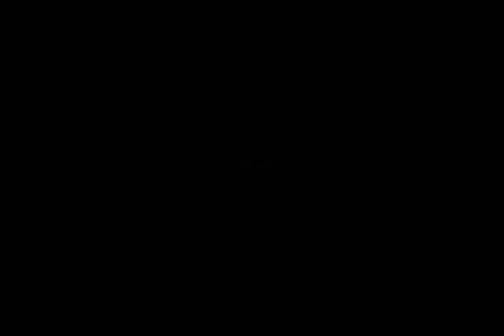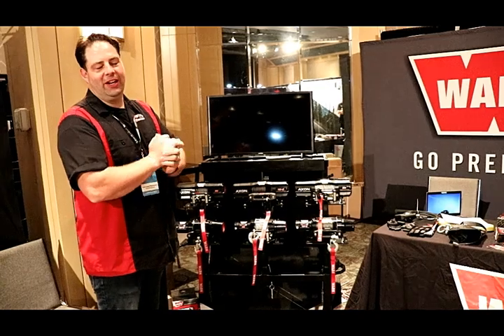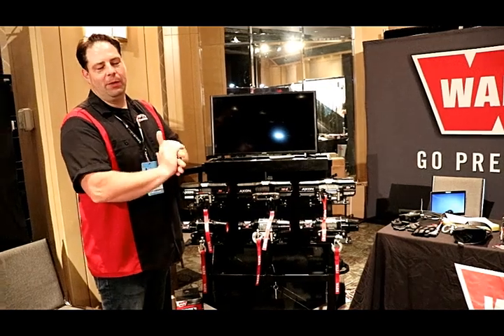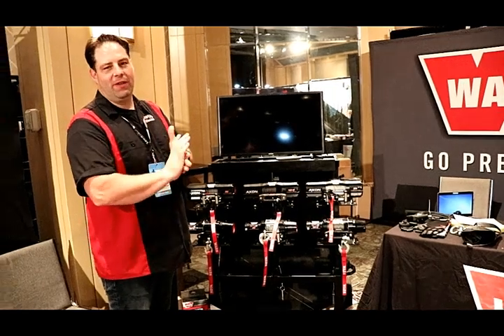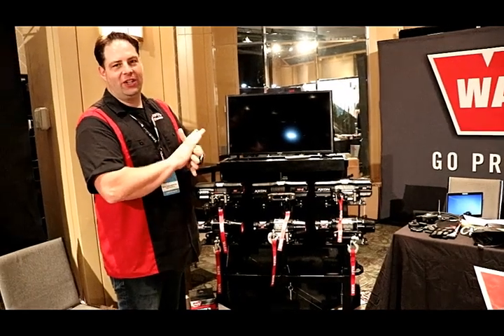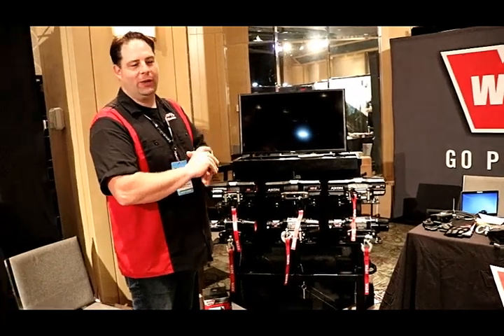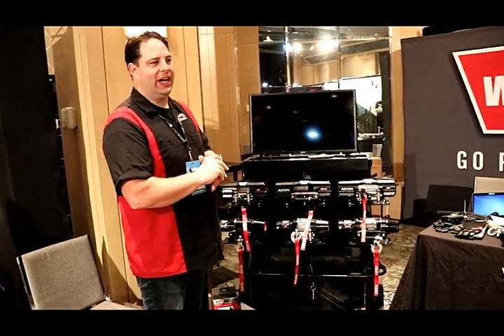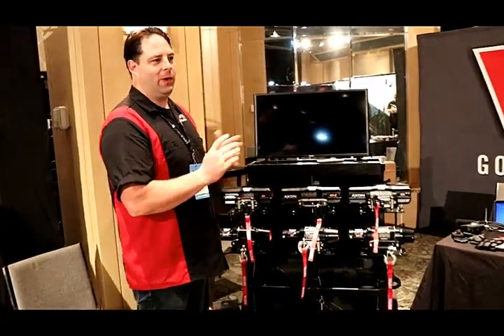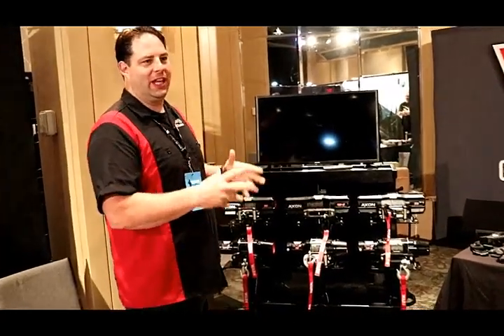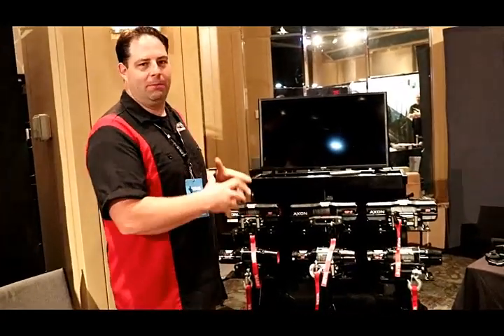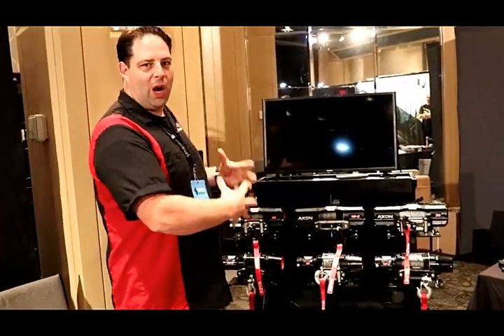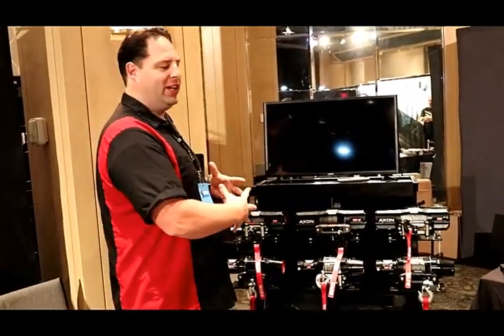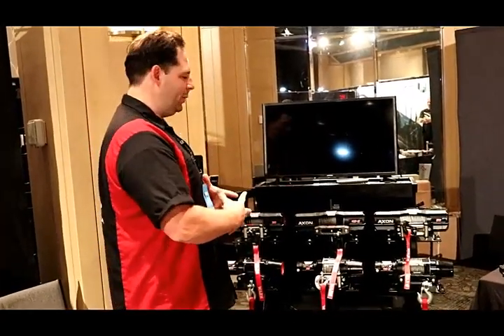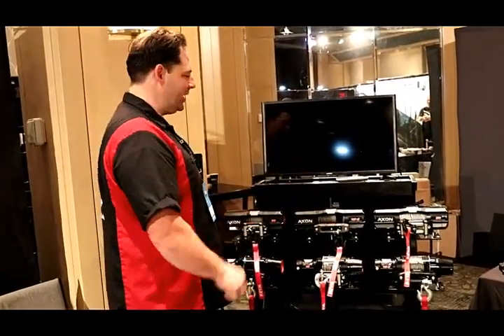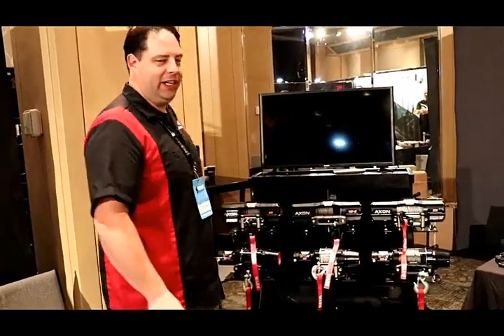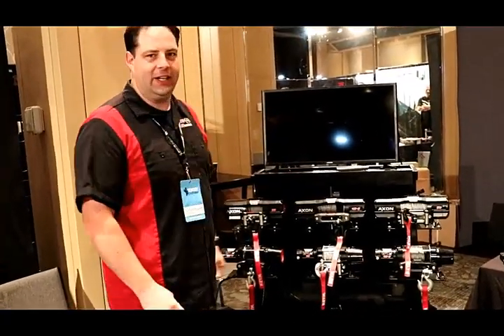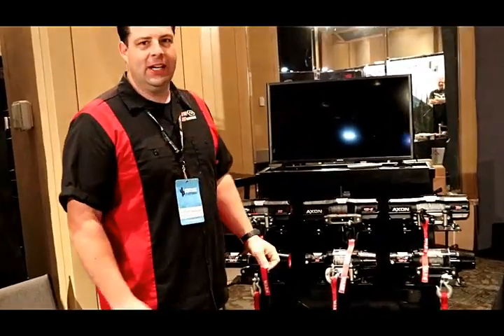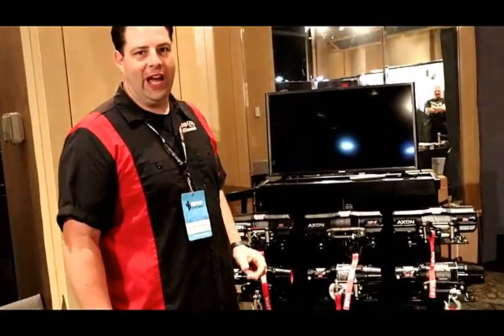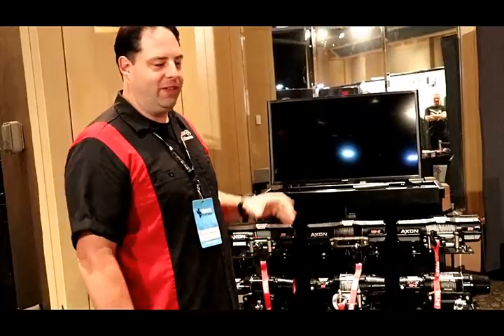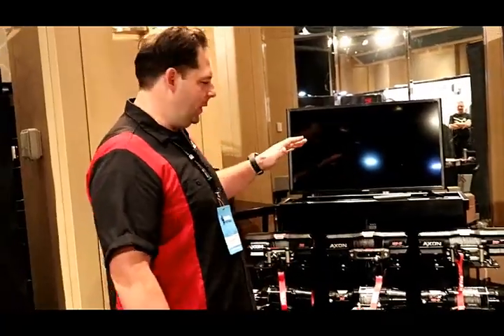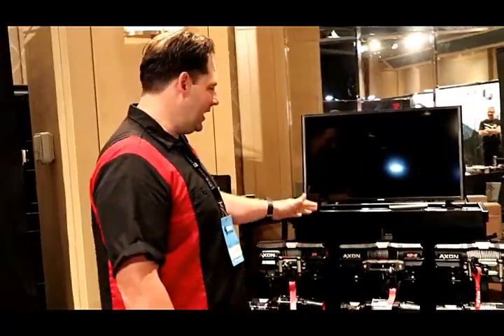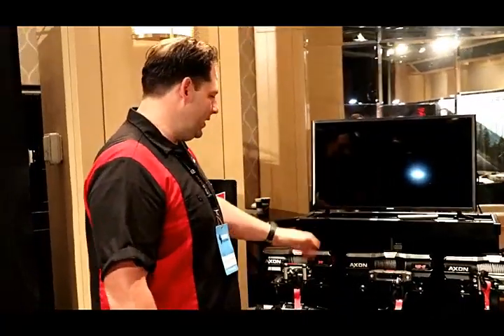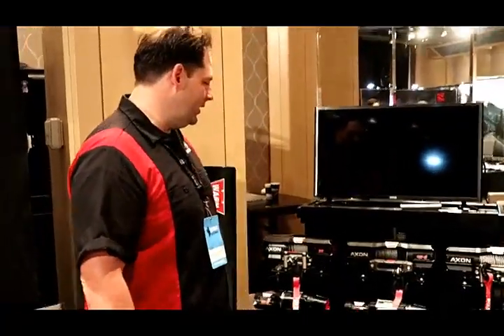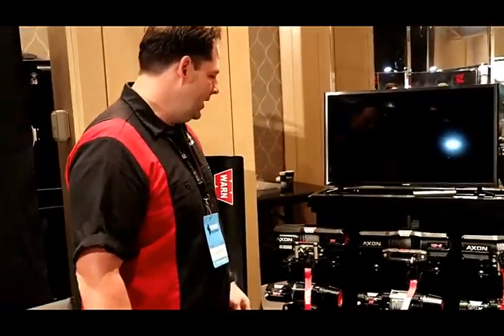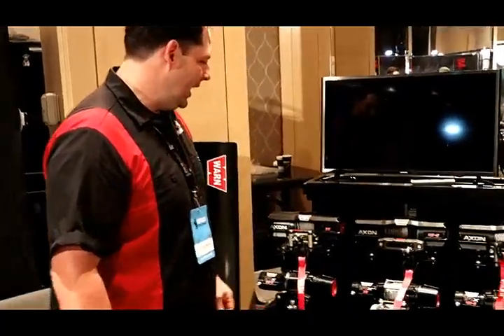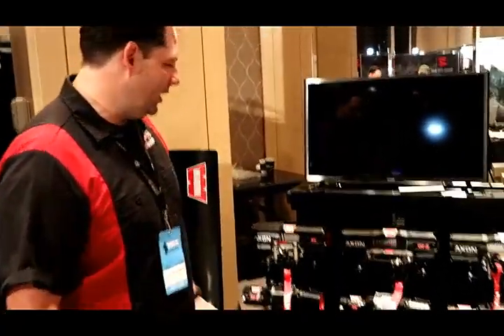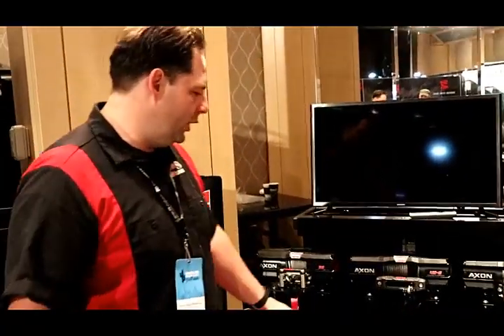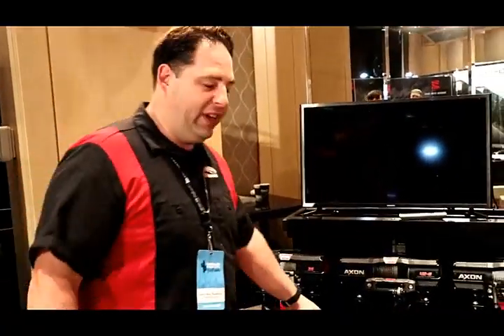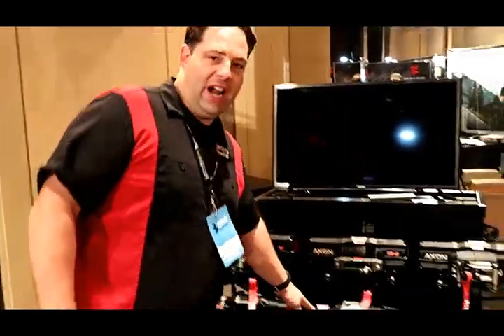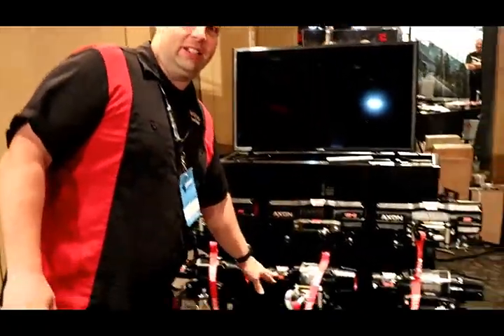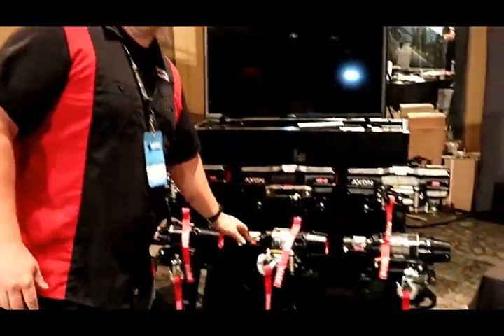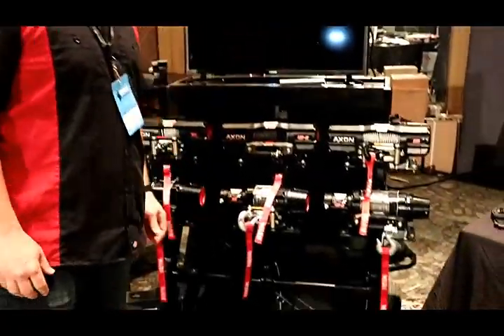I'm here from the Motivan show. Warren's got their brand new winch line here. We have the new Axon and also the new VRX series.